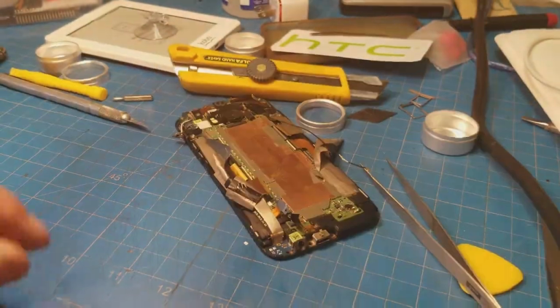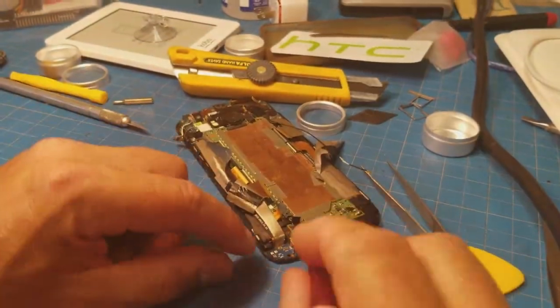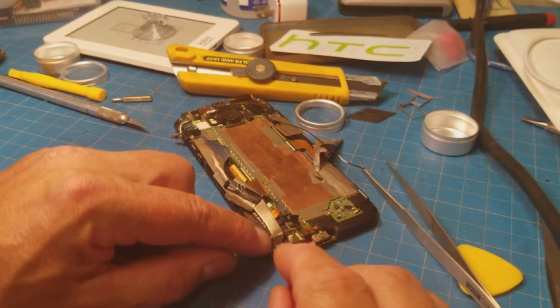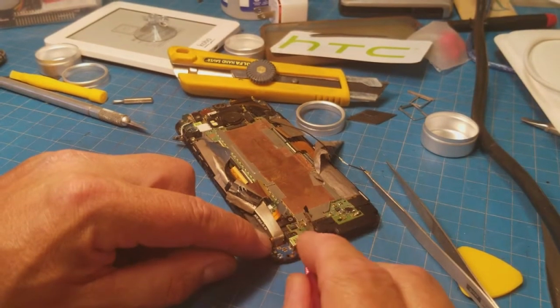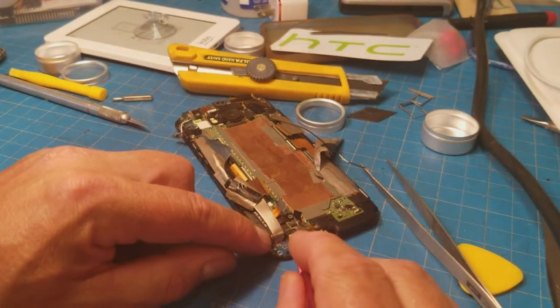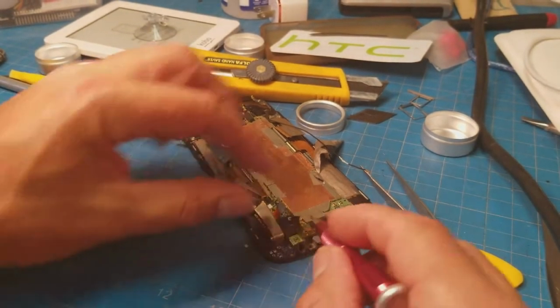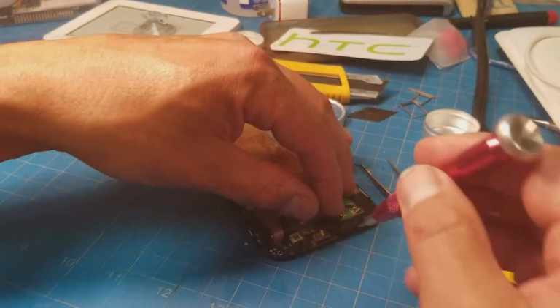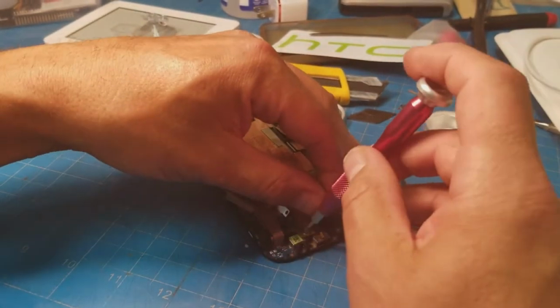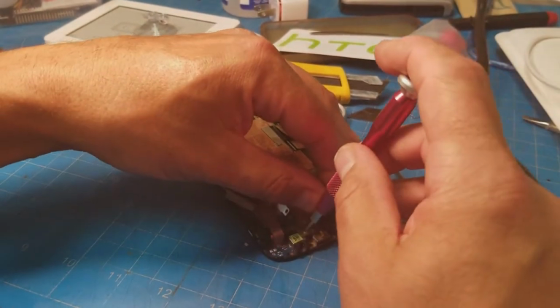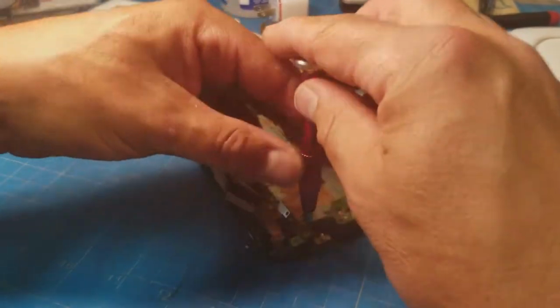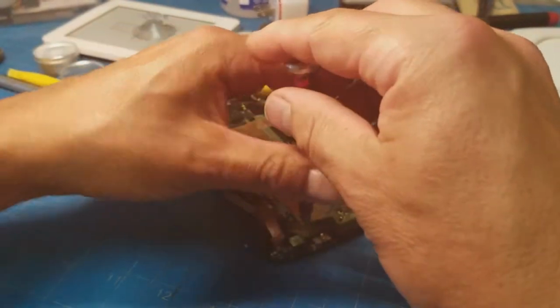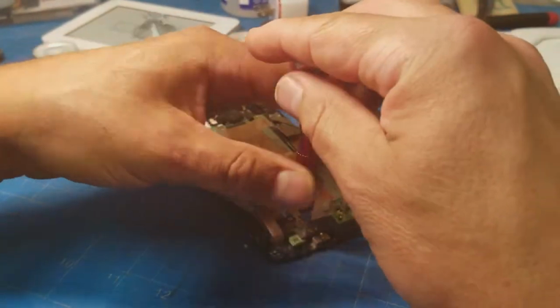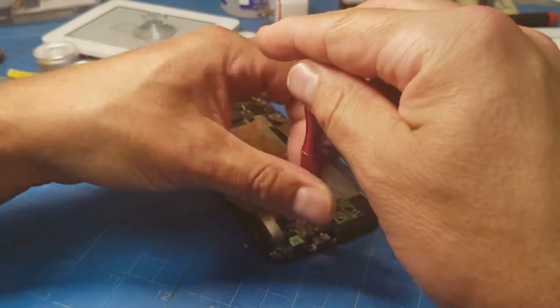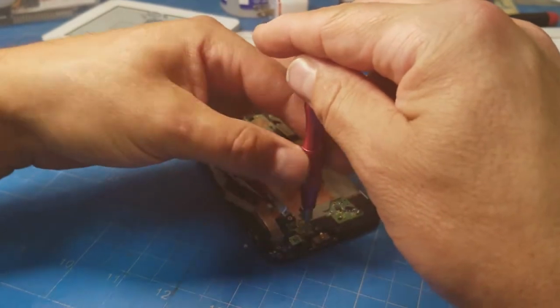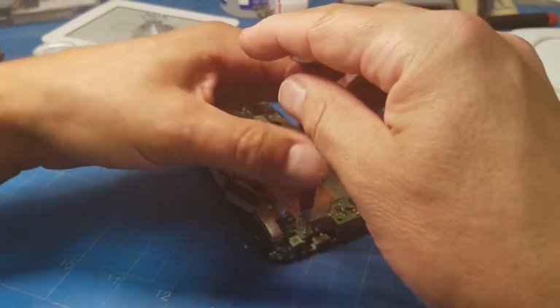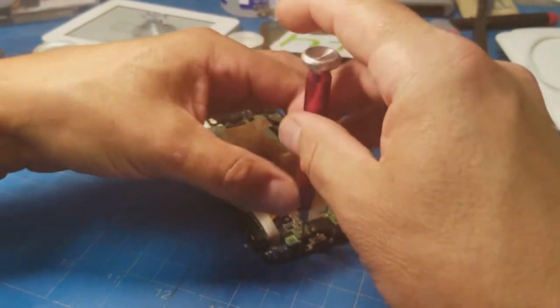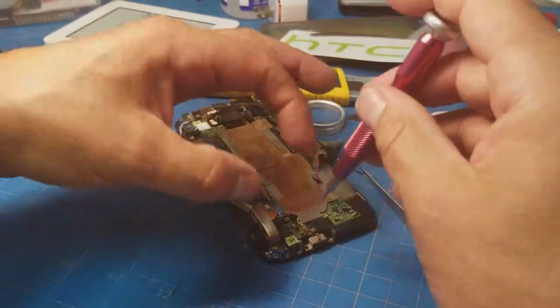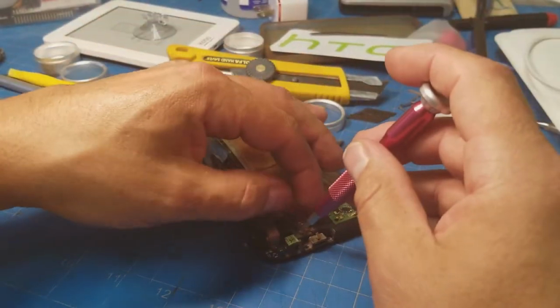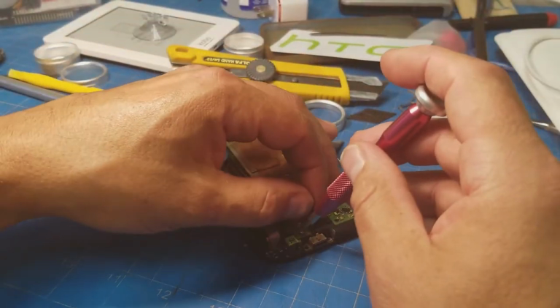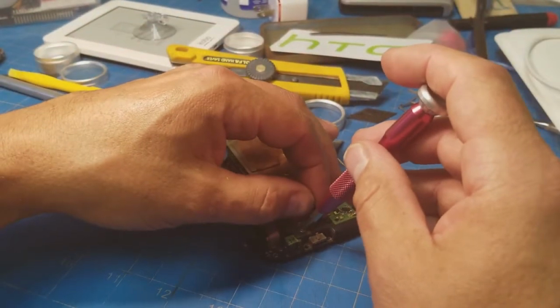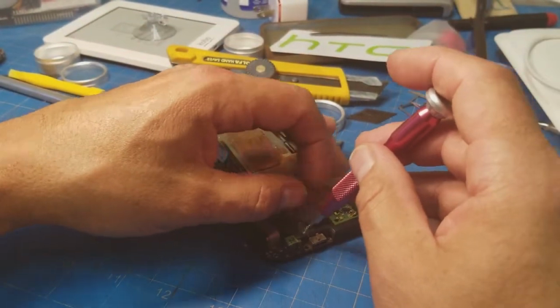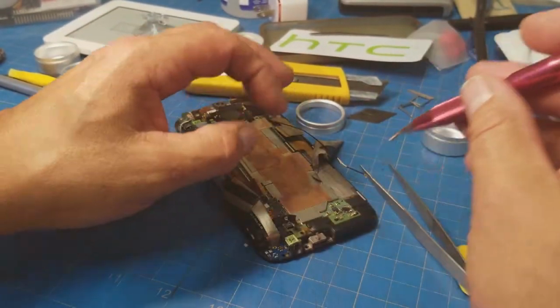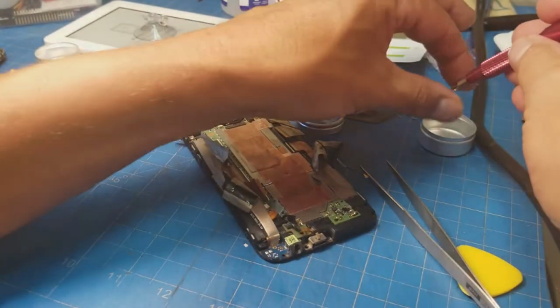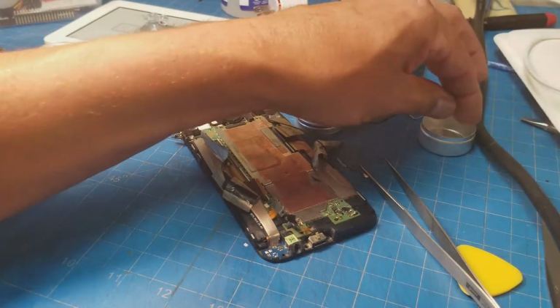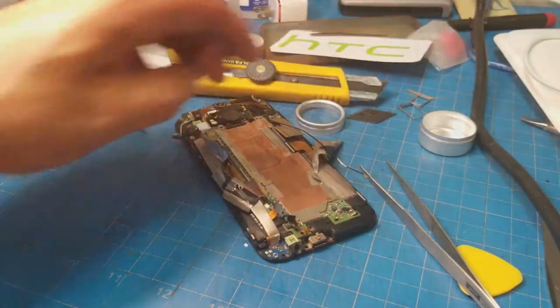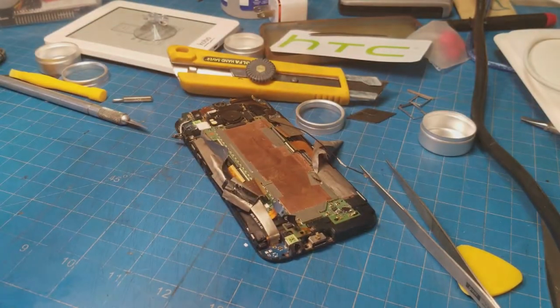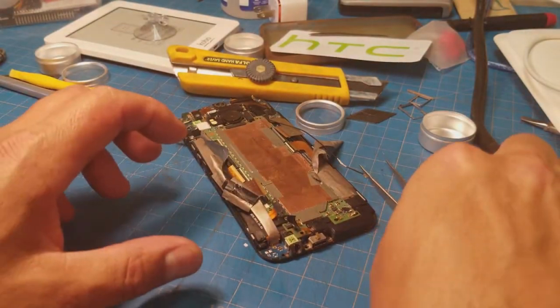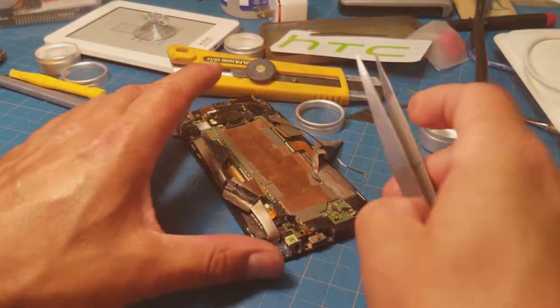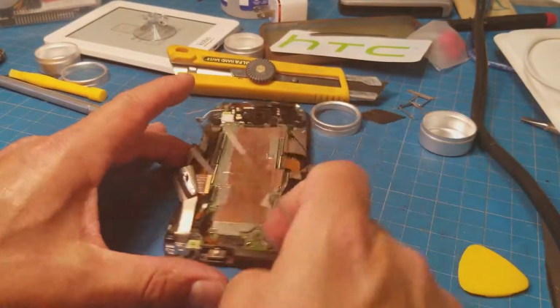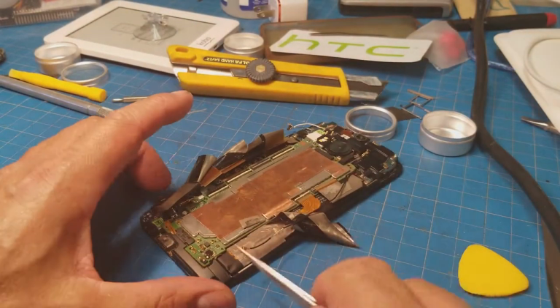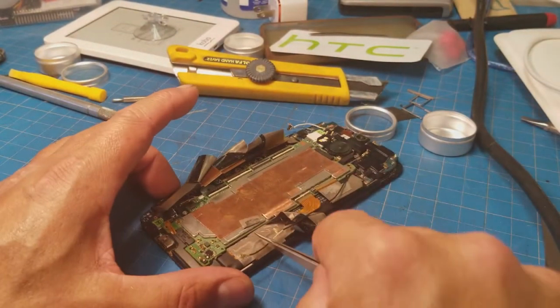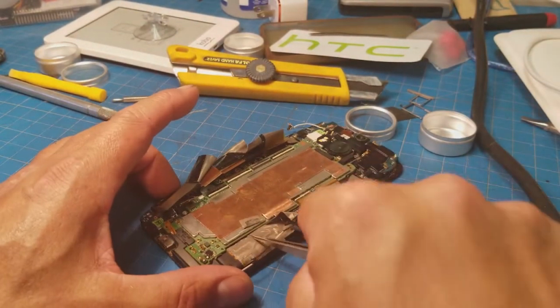Don't forget this connector down here because it also conceals a motherboard screw right there, and we also have a bit of adhesive to fight with to pop this motherboard out.